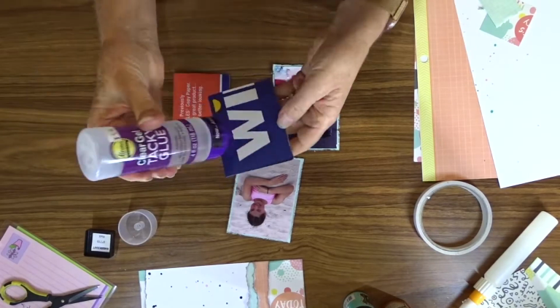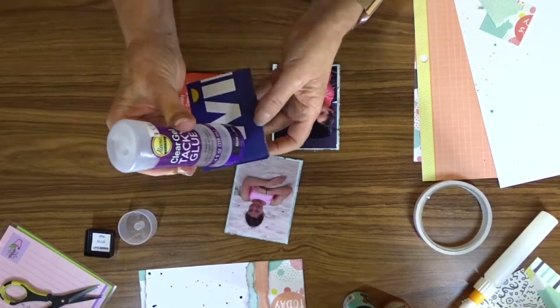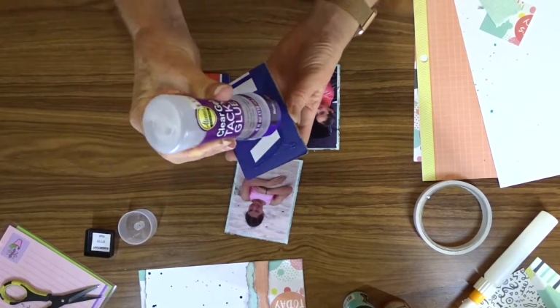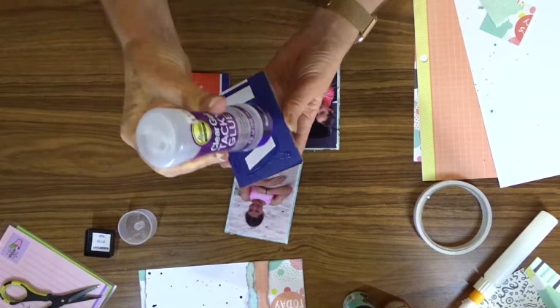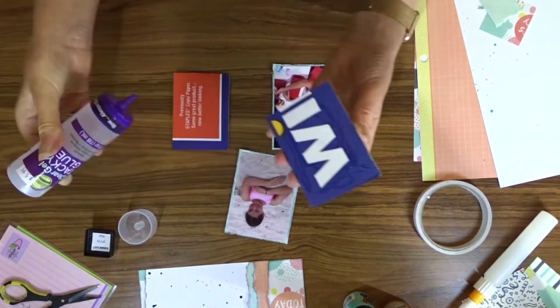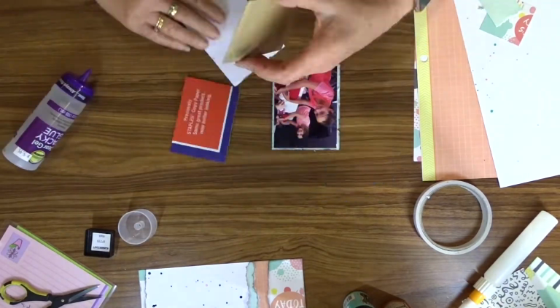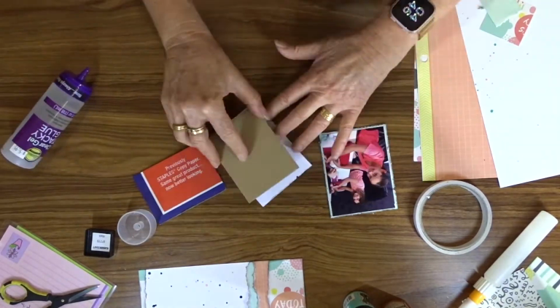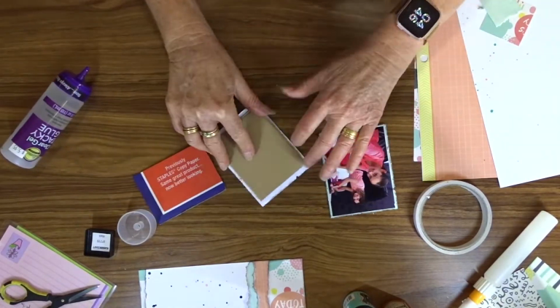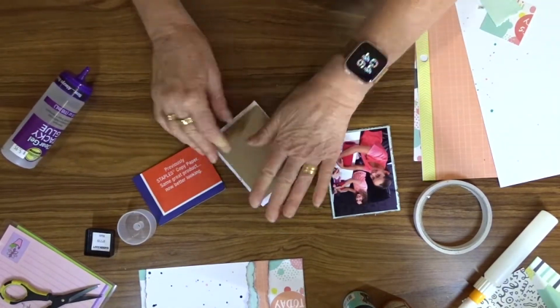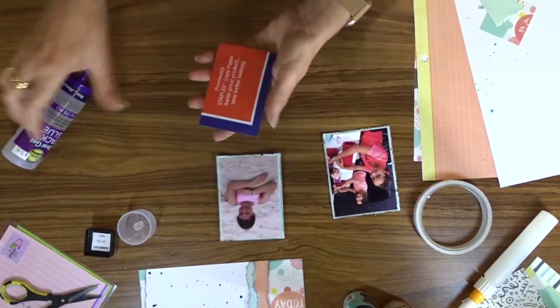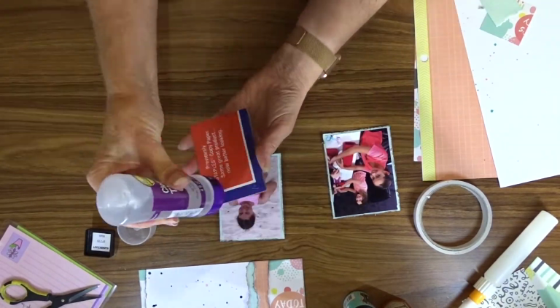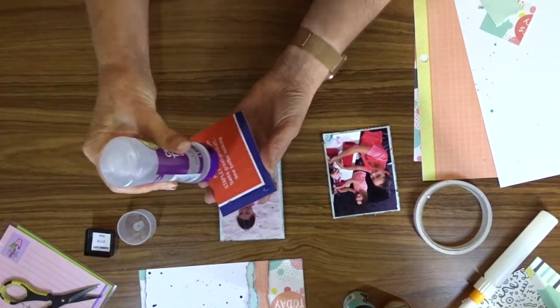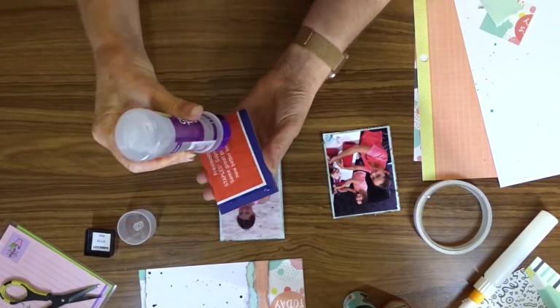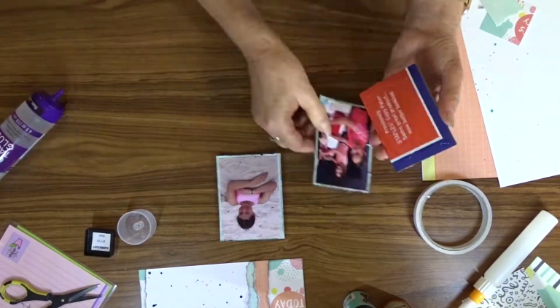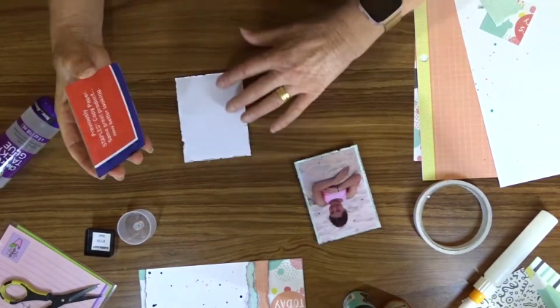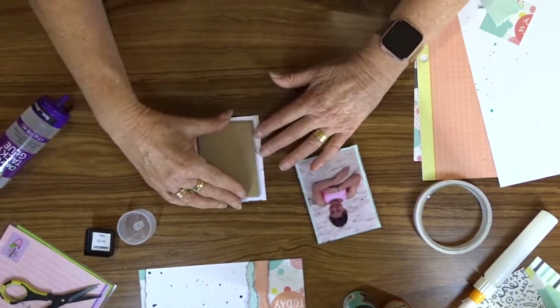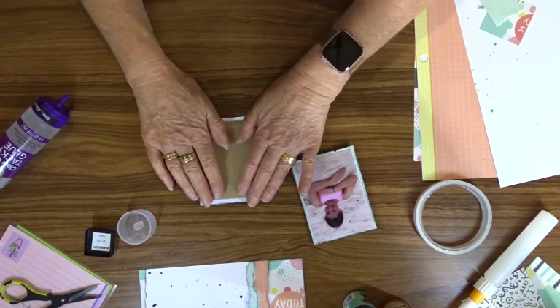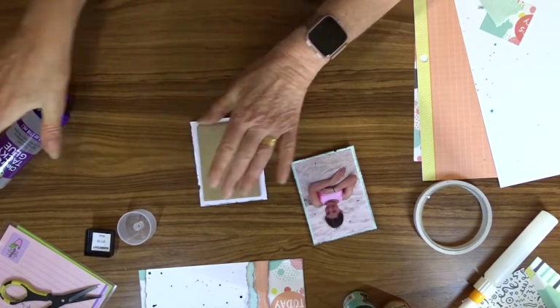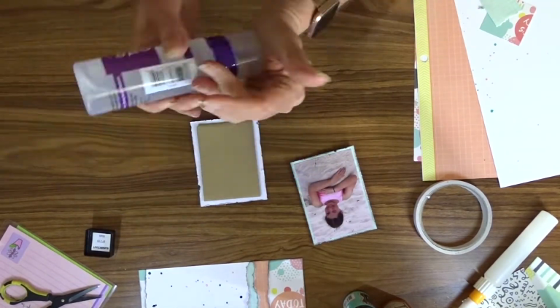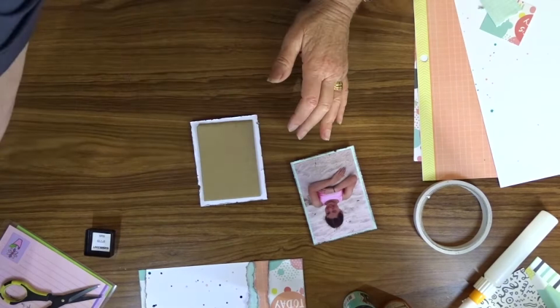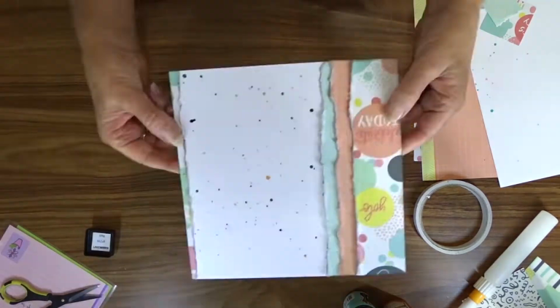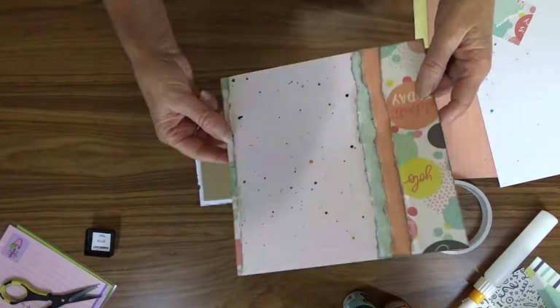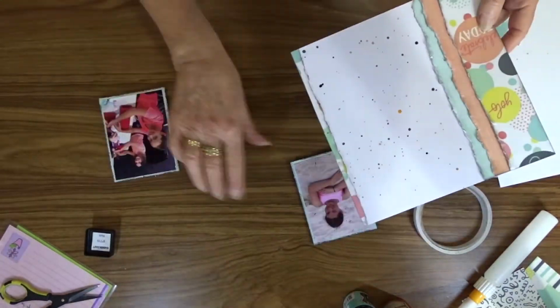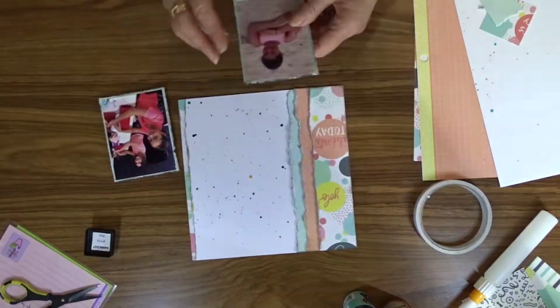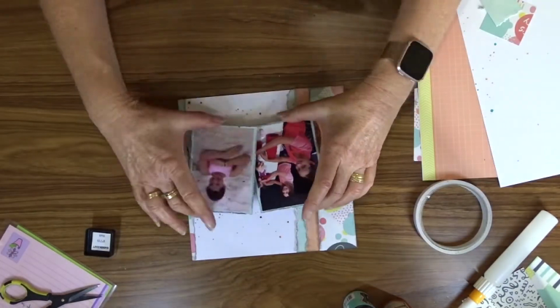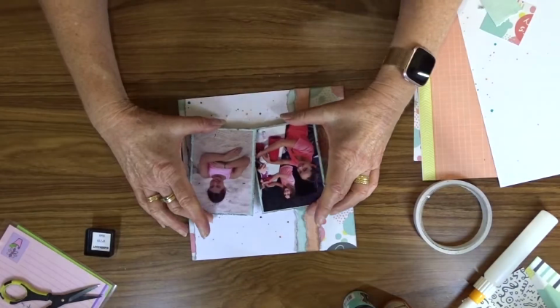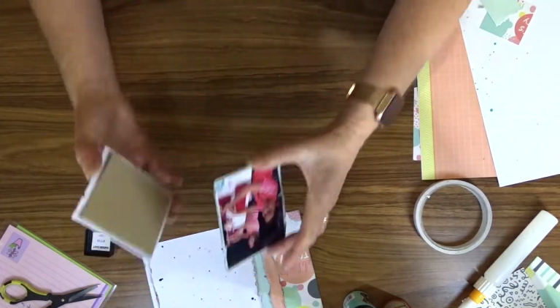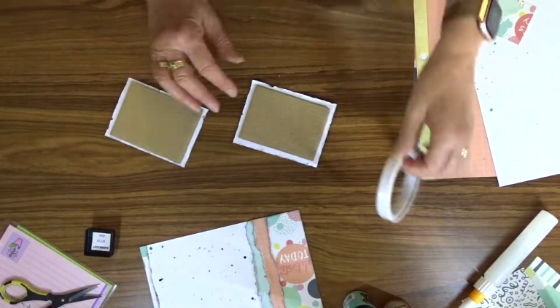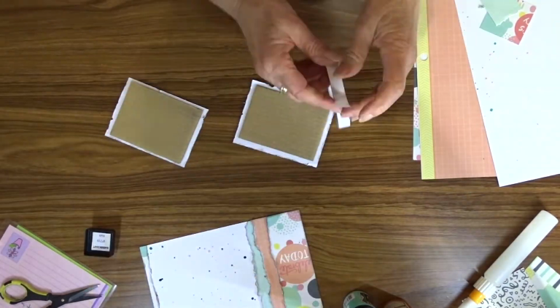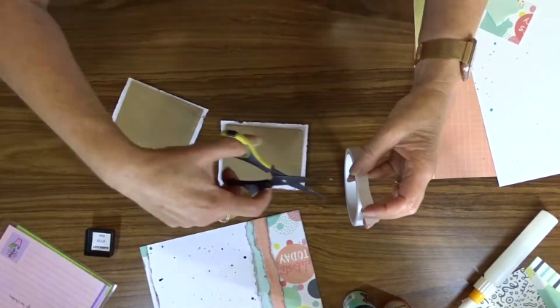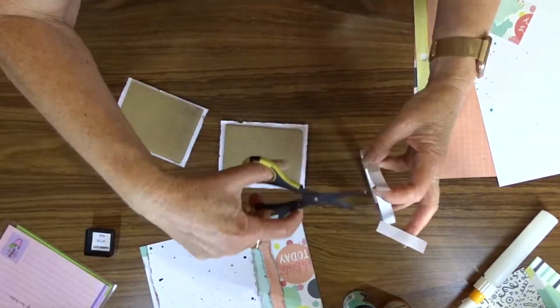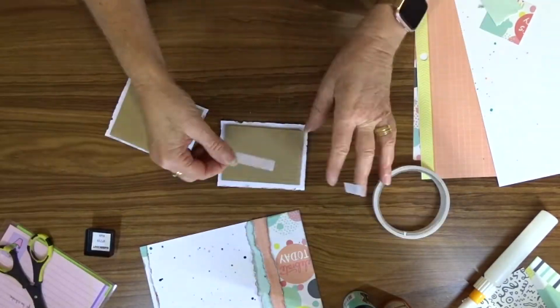I attach my photos to some cardboard using some glue, just to give them some dimension when I attach them to the layout.